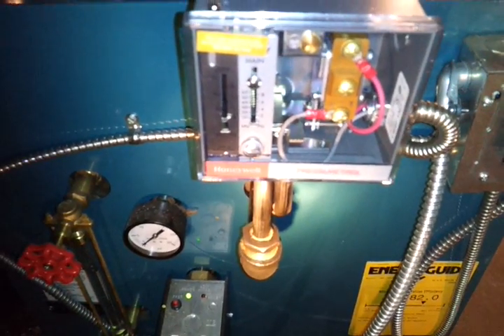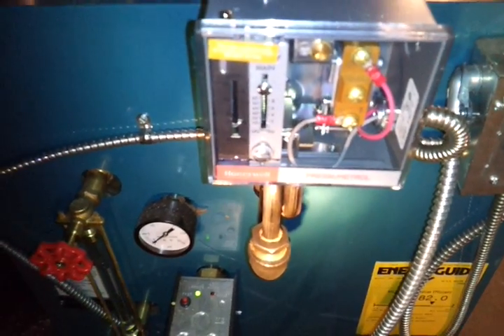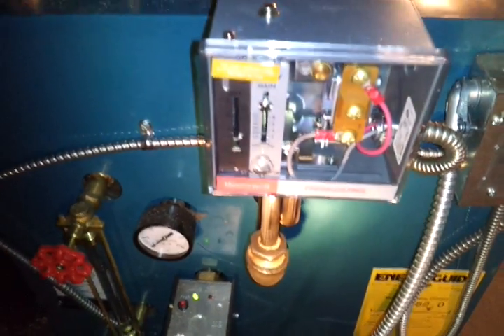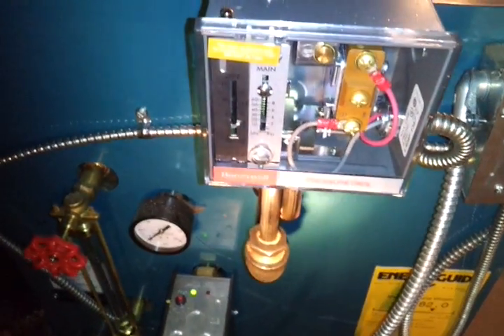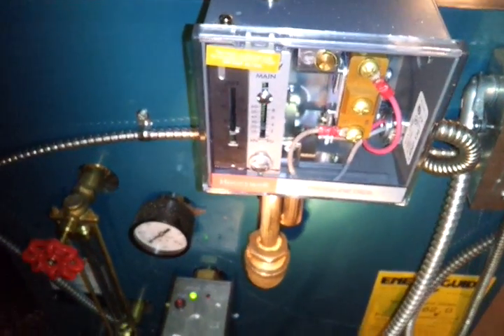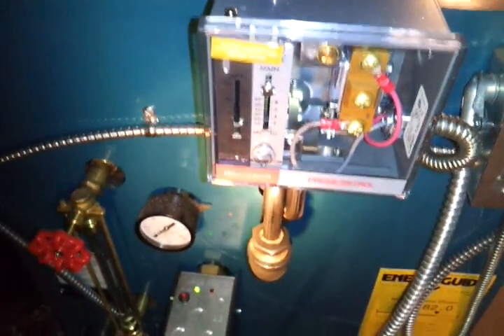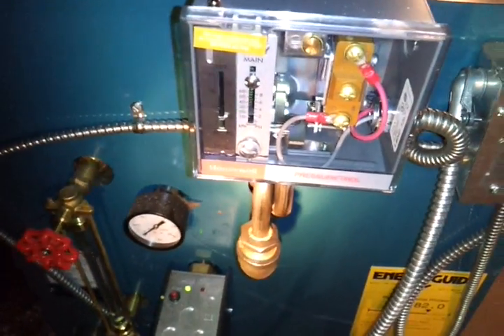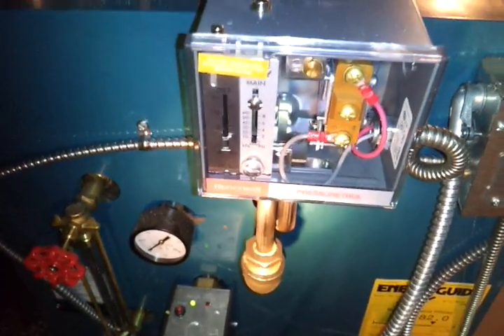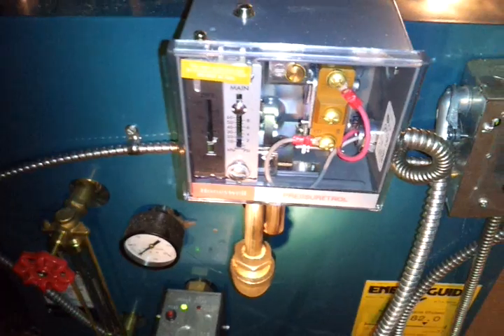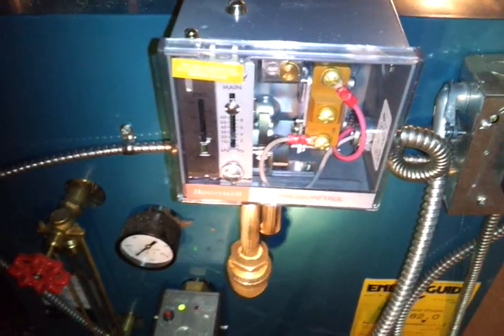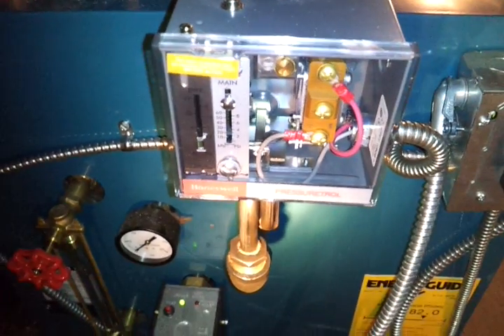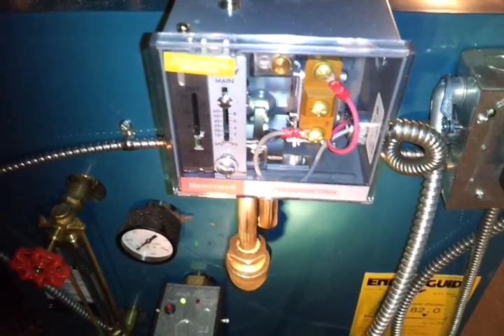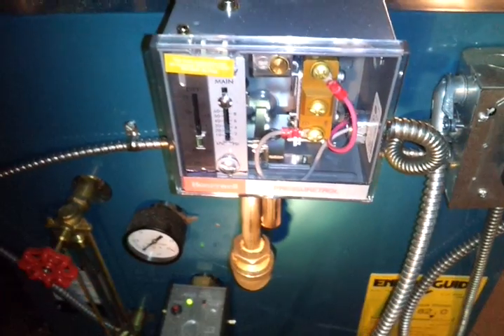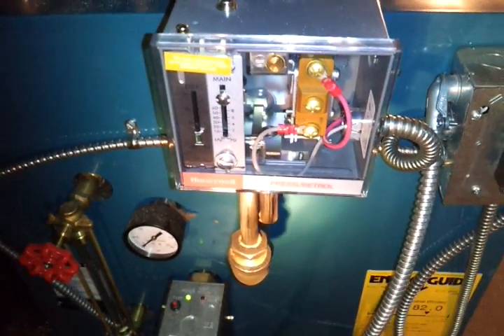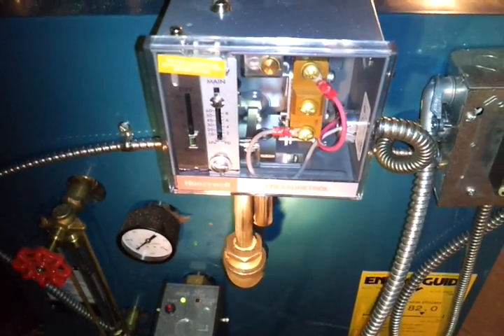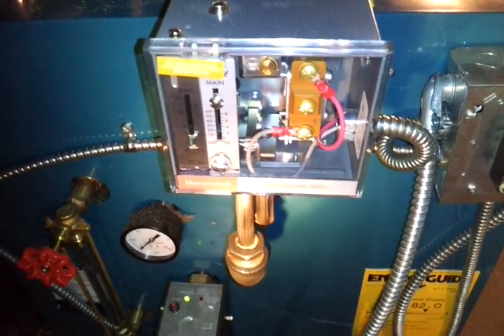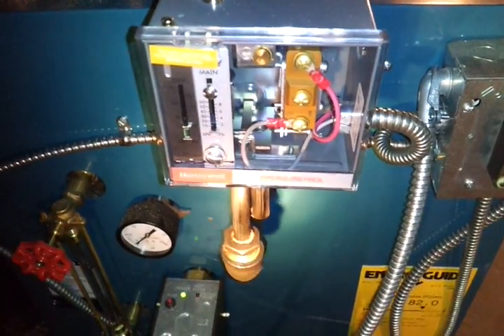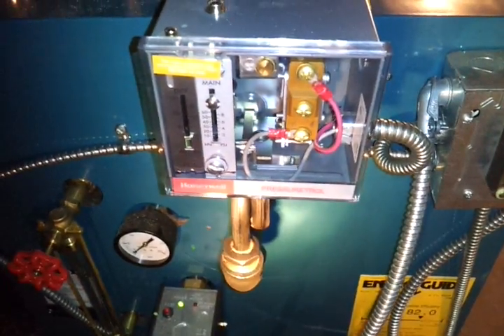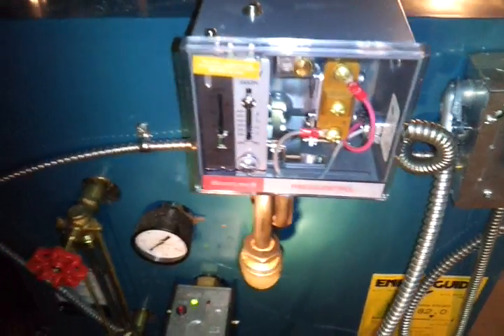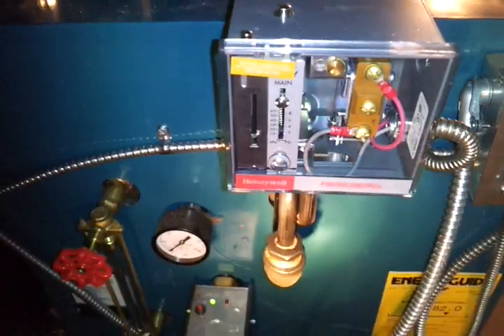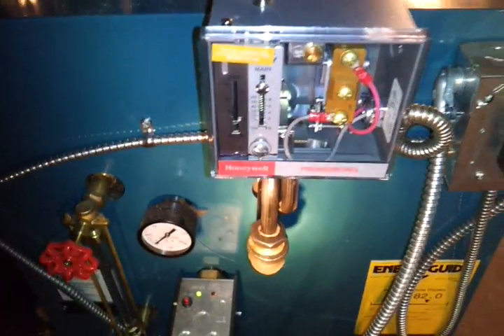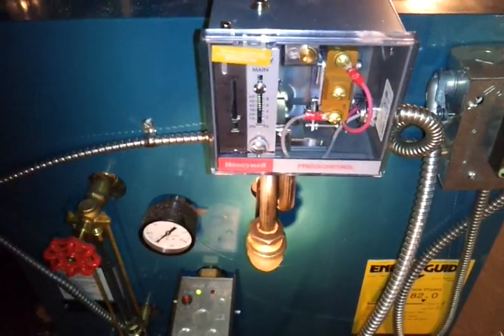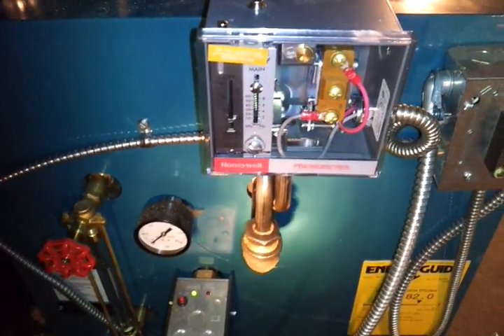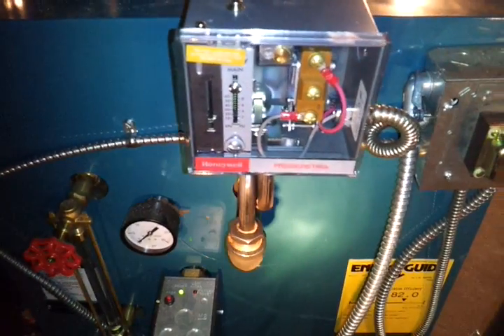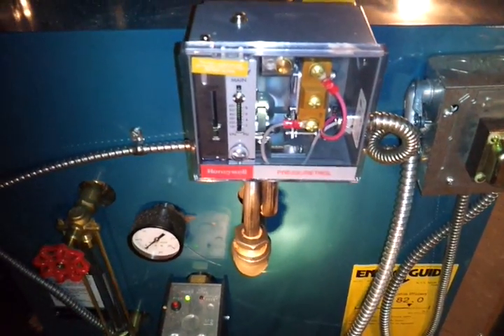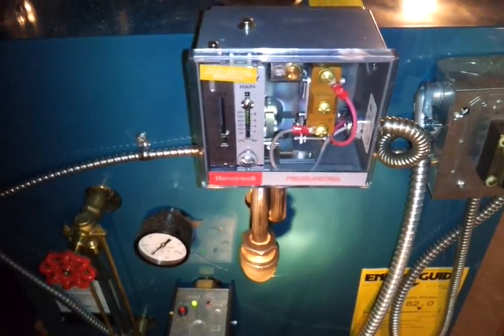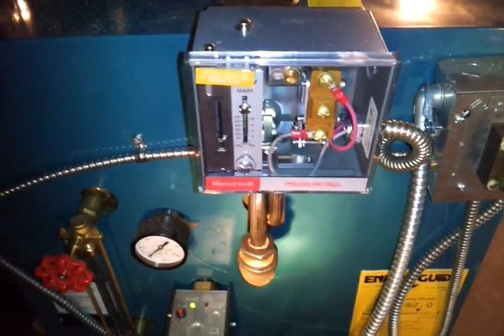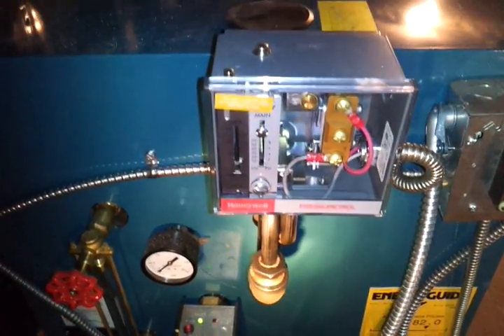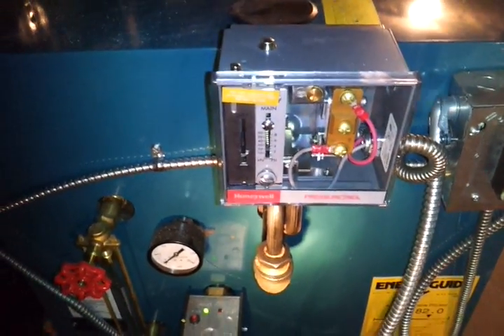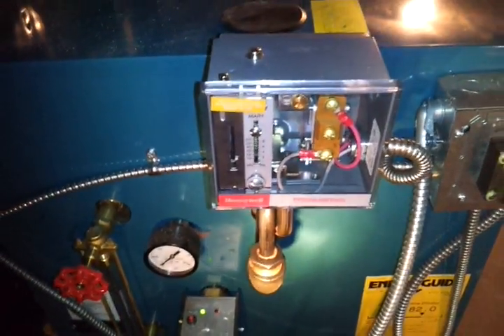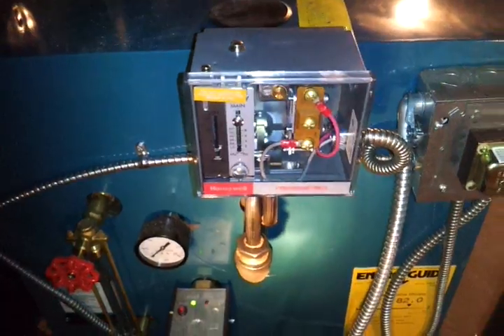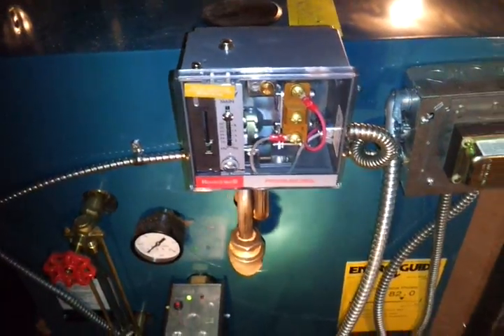The key to a successful one pipe steam system is in the venting, not pressure. So keep these pressure gauges way down low on steam boilers in single pipe residential use.